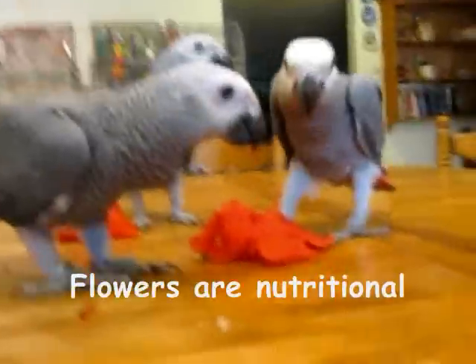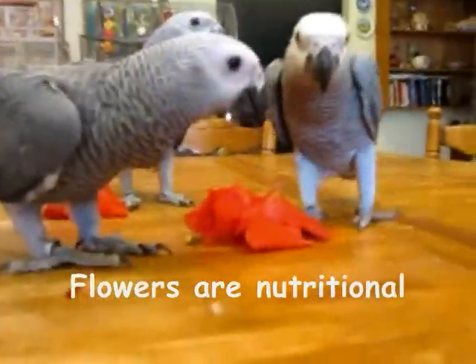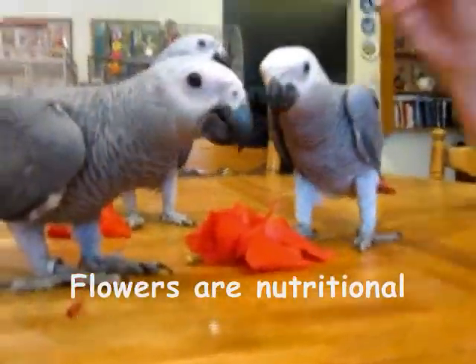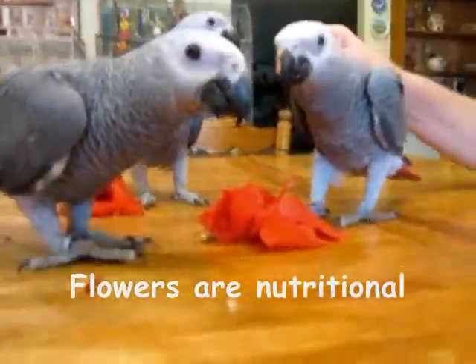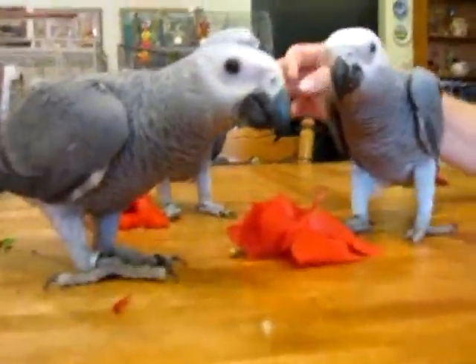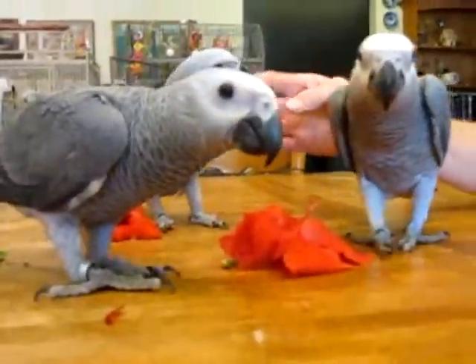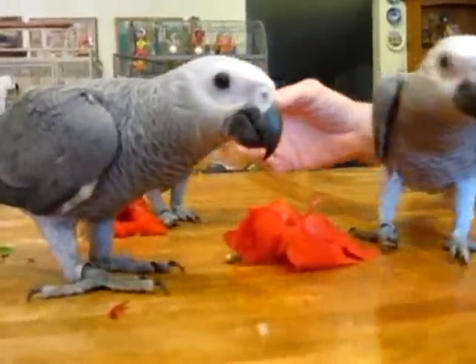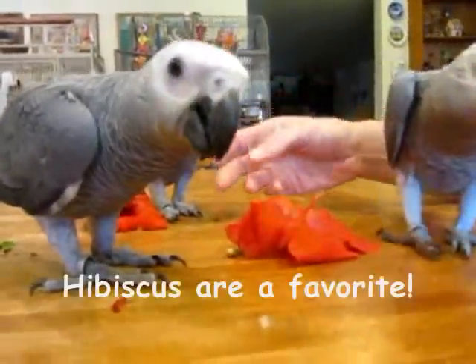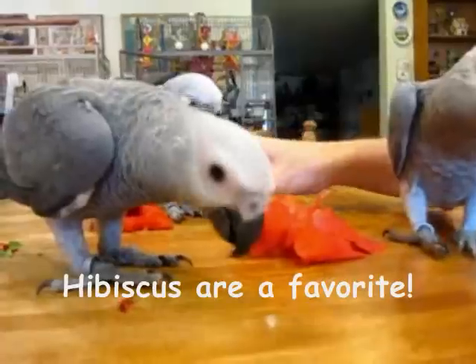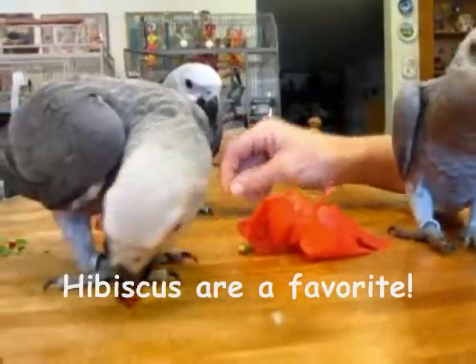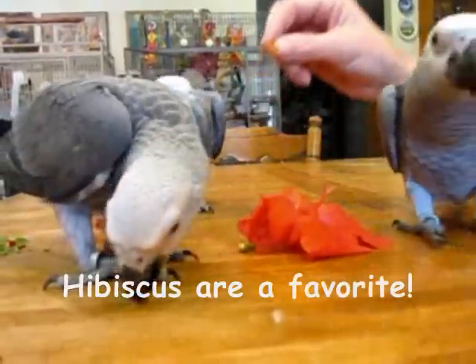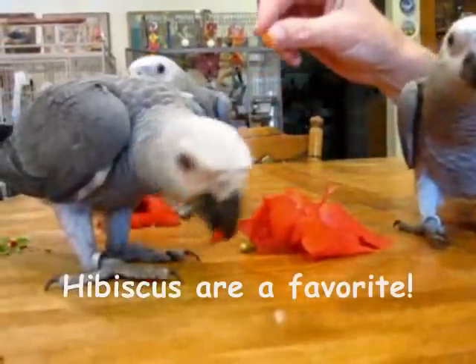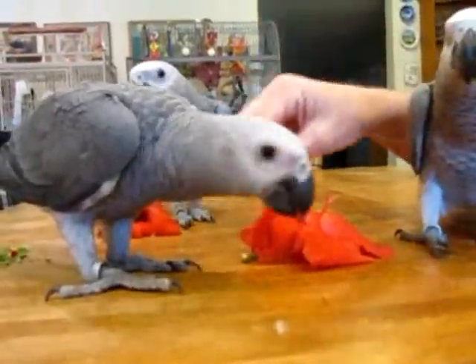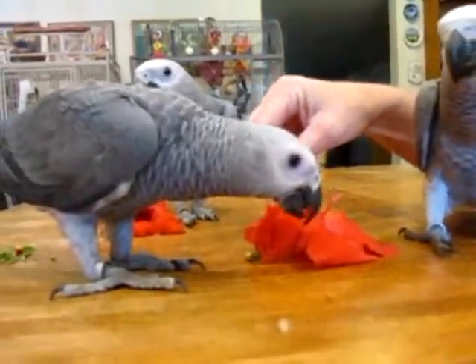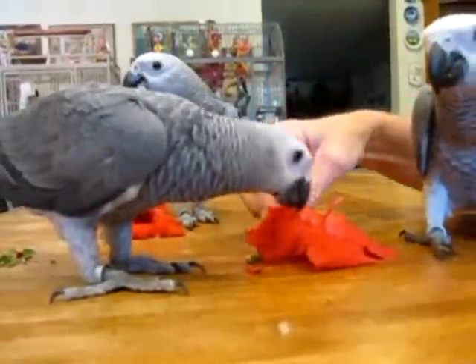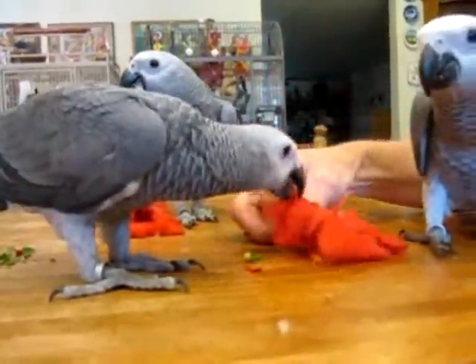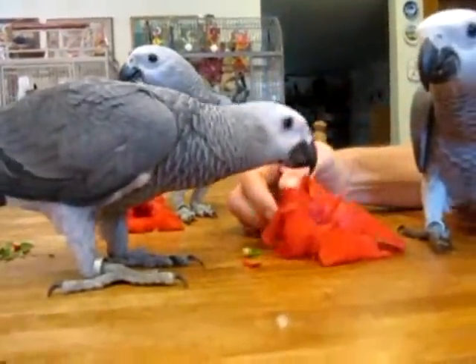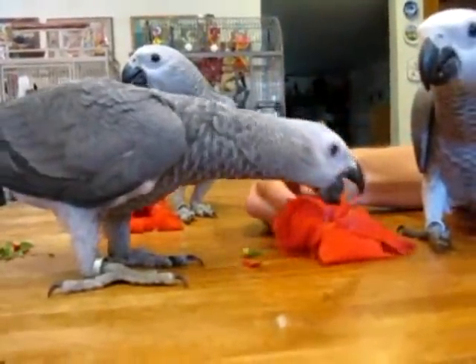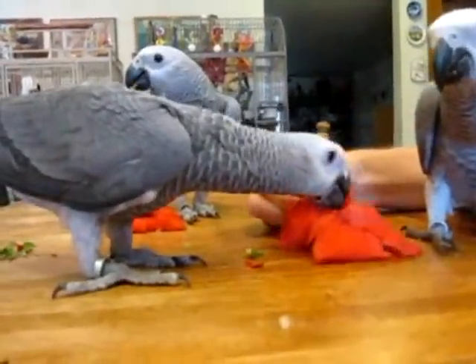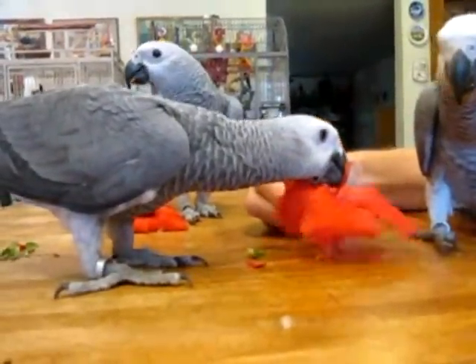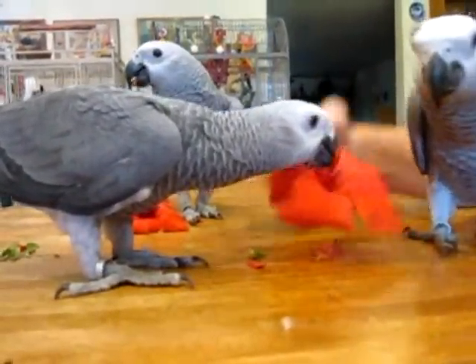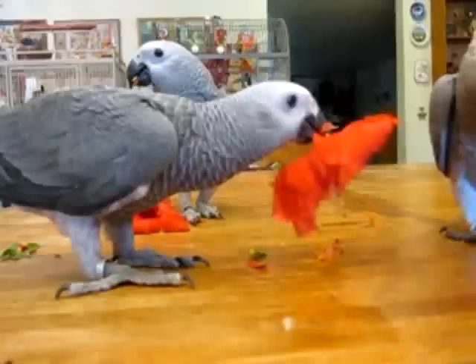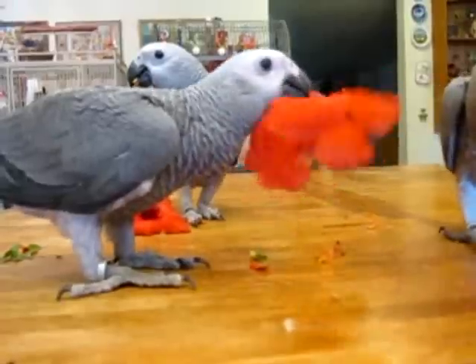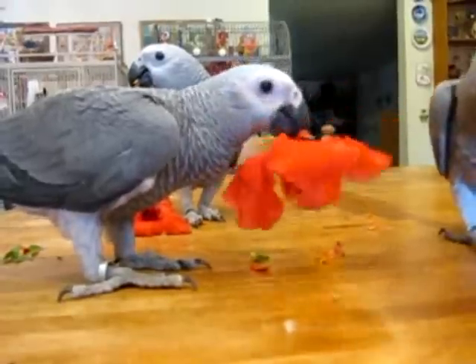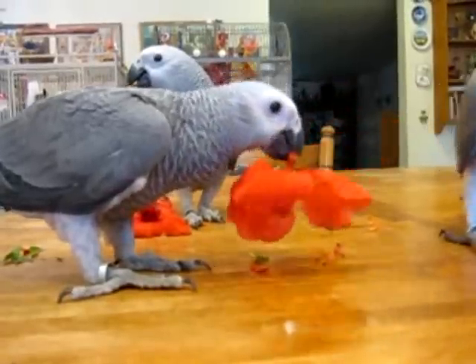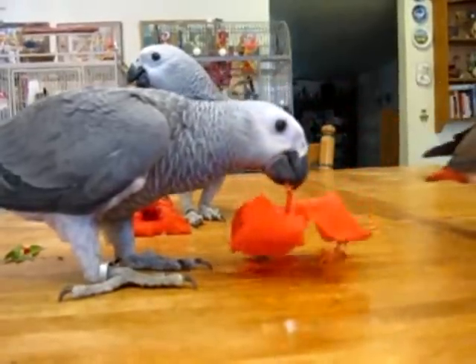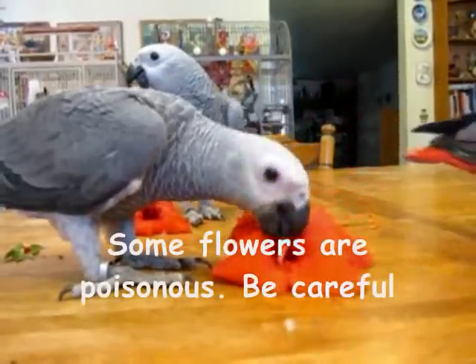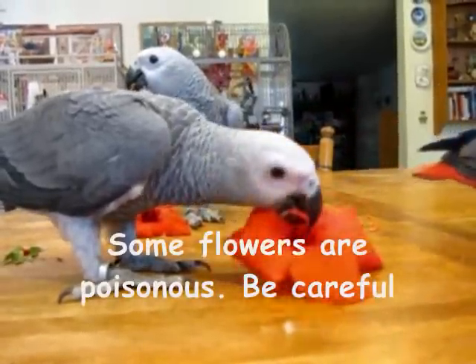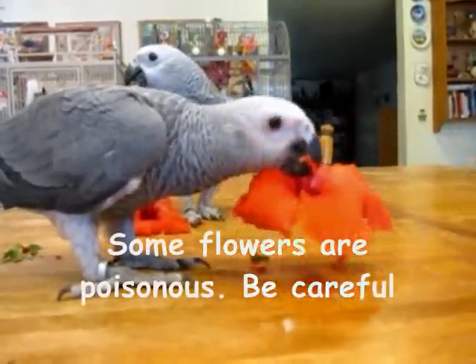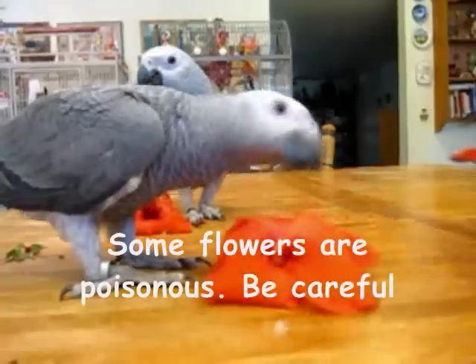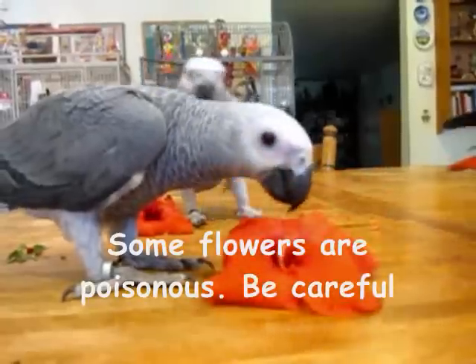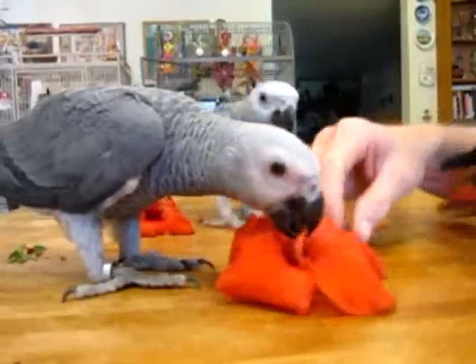Fresh foods are really good for birds, and live foods especially are good. There are many edible flowers. These are hibiscus flowers that grow easily in Arizona, and these African grays are just loving them.